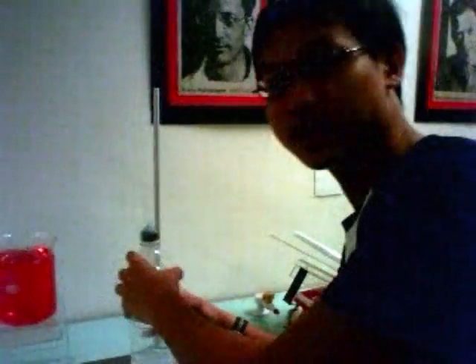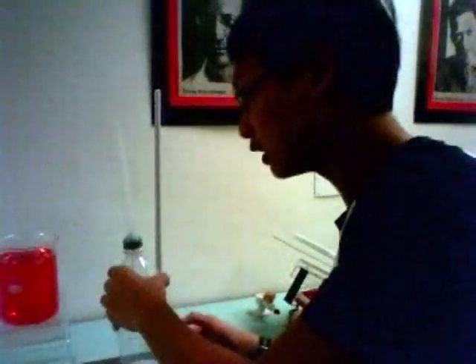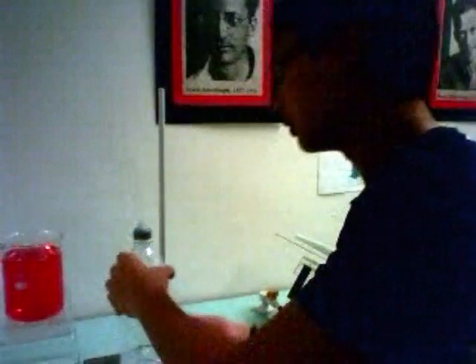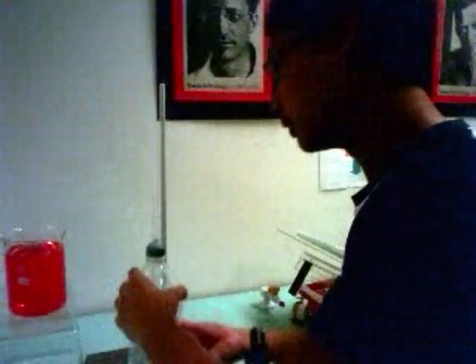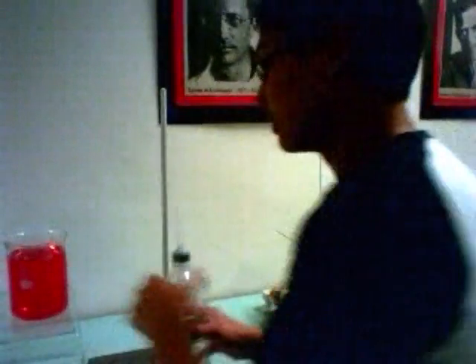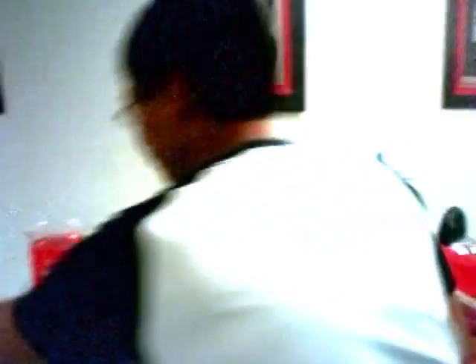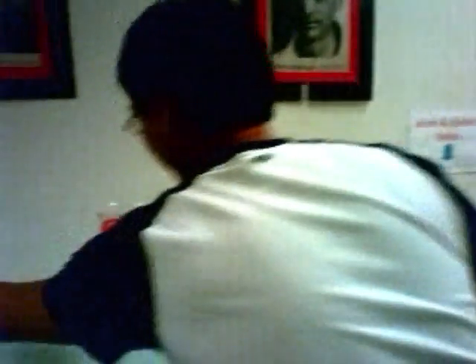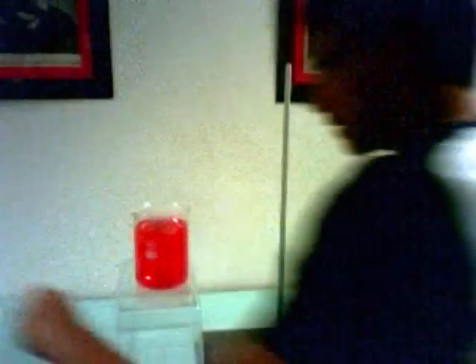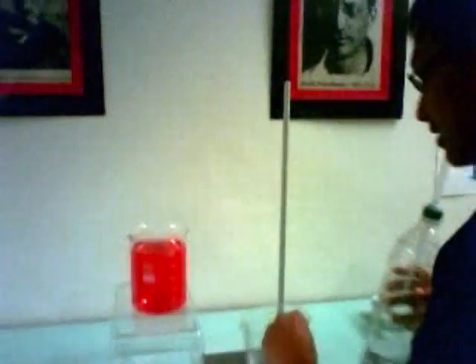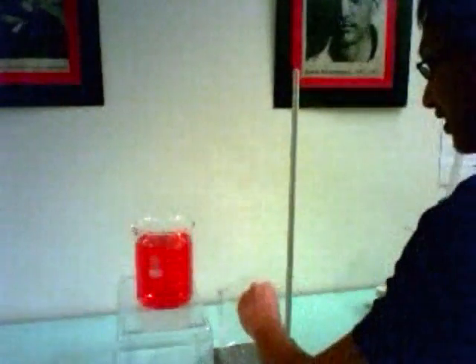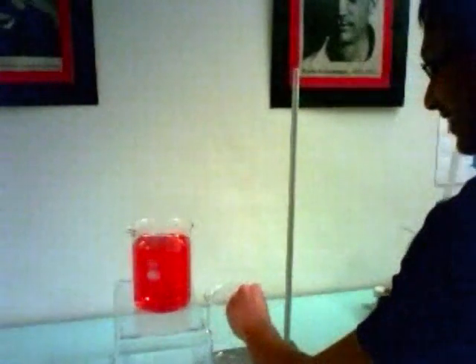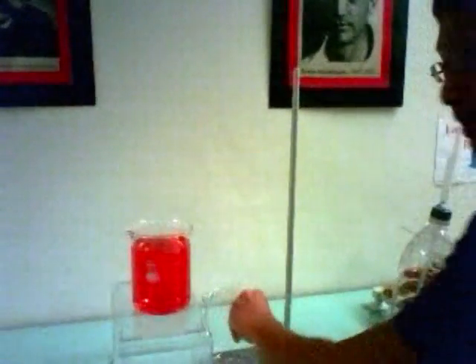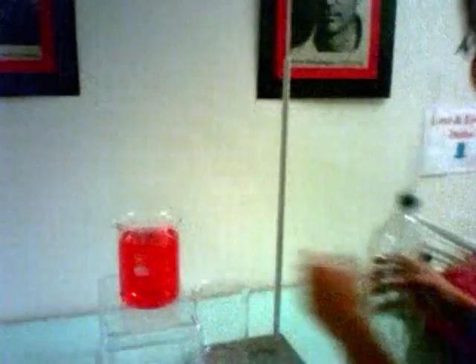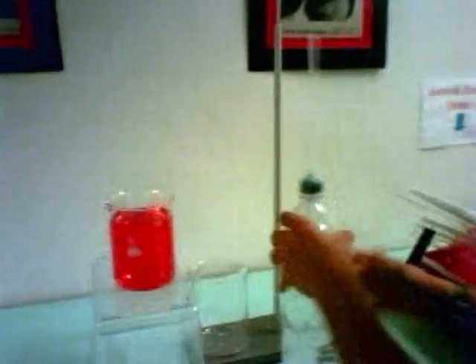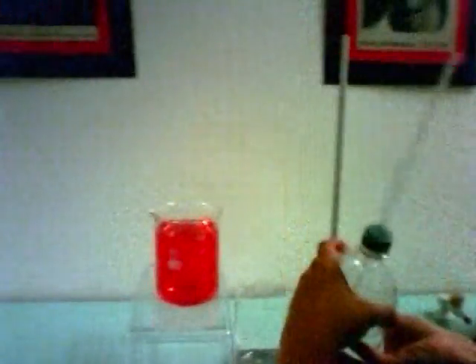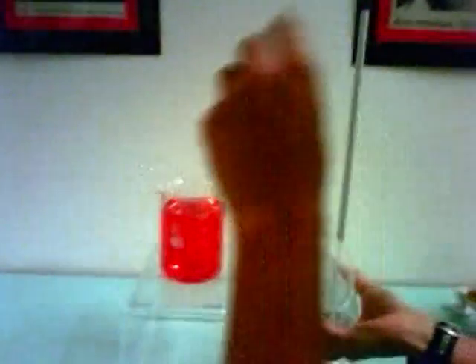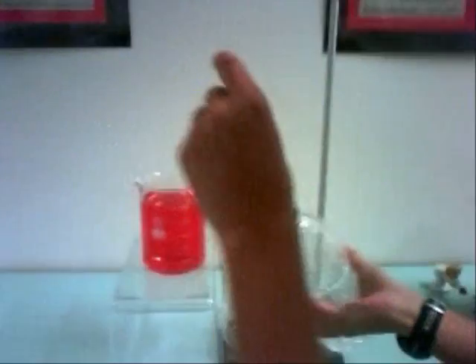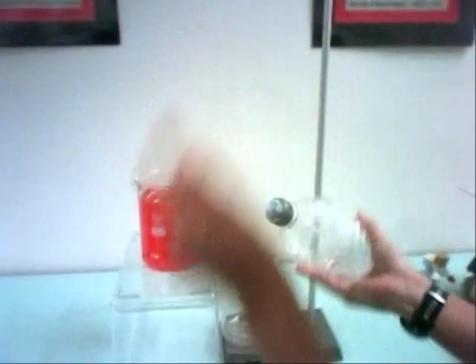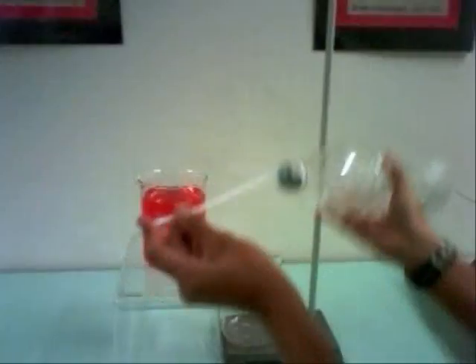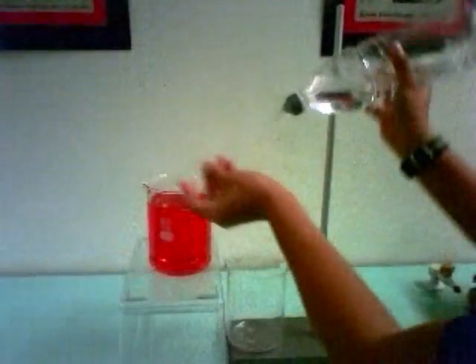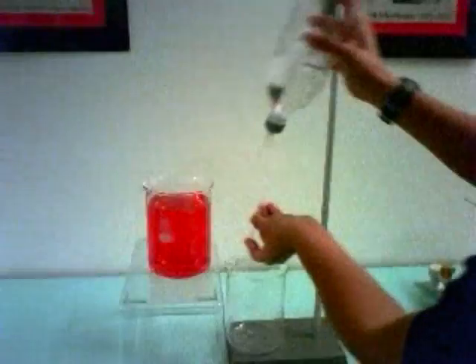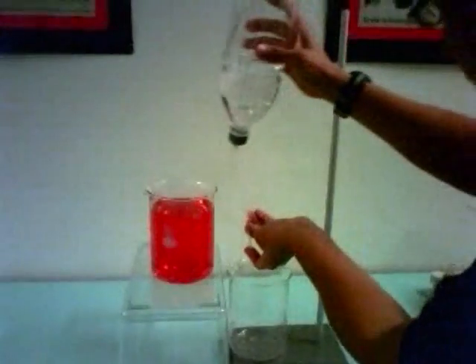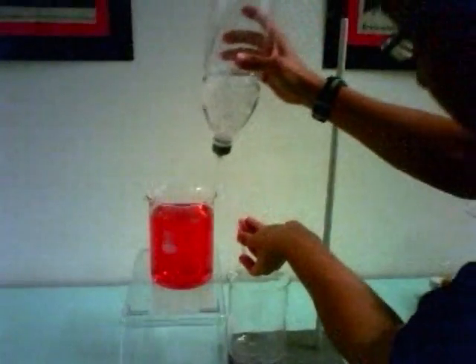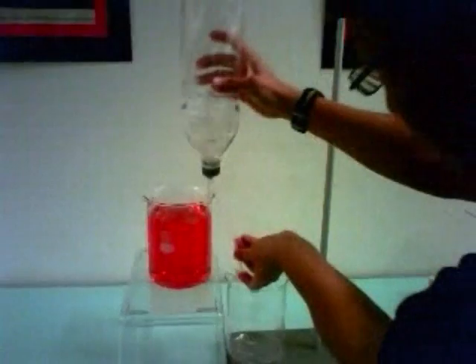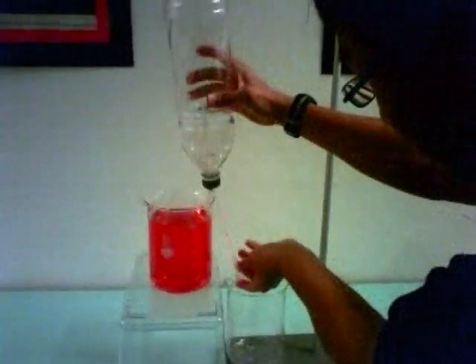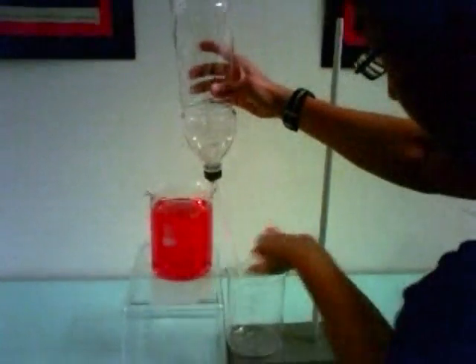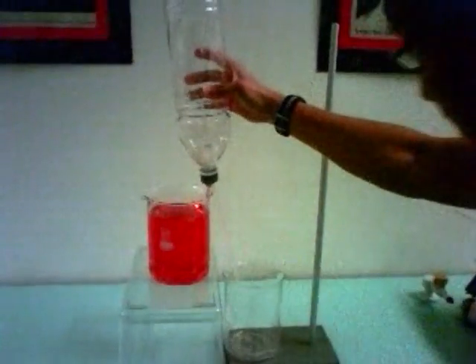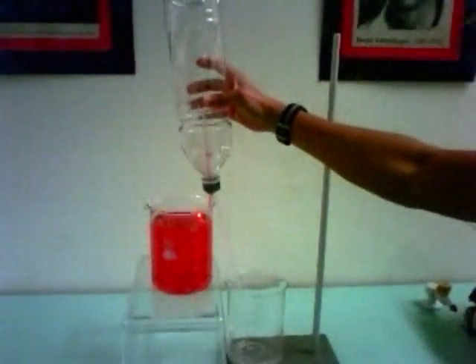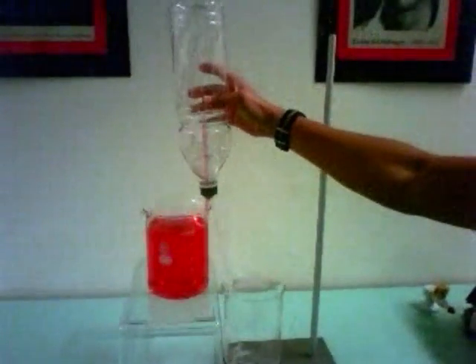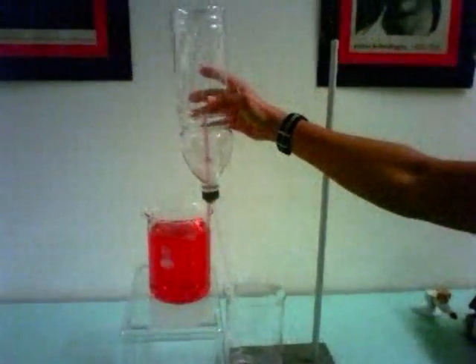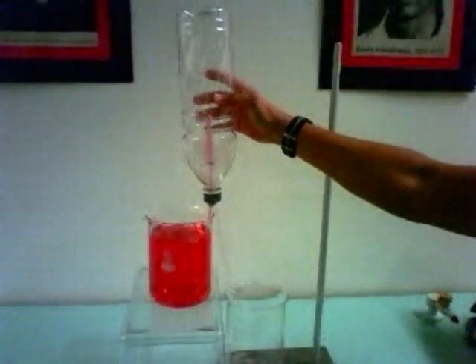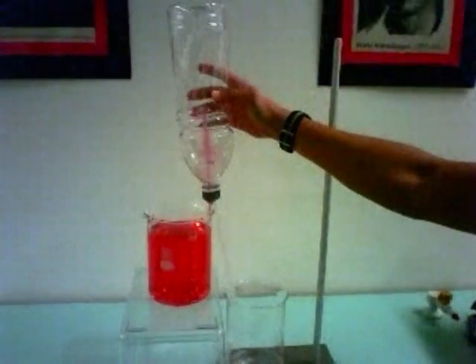Okay, so let us see how we will do it. There's something missing from it, right? The beaker, right? So let us see. Okay, there you go.